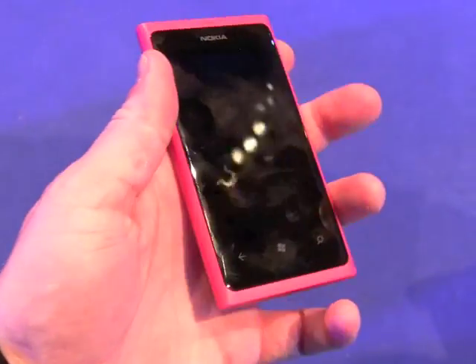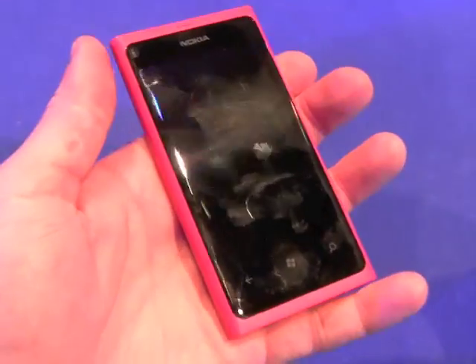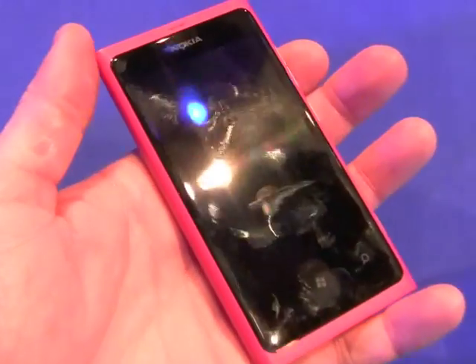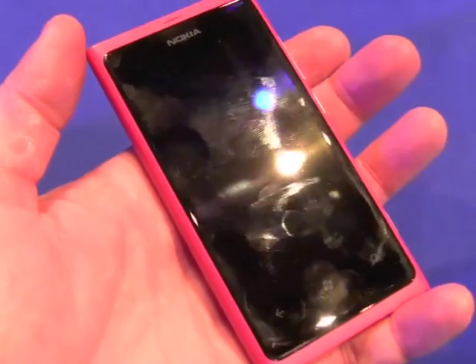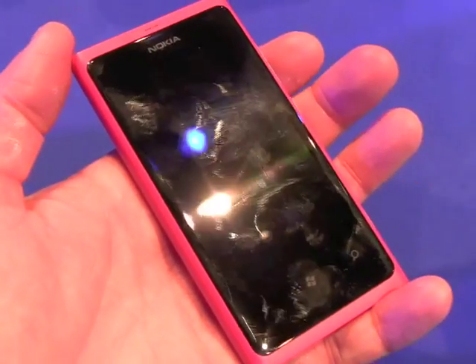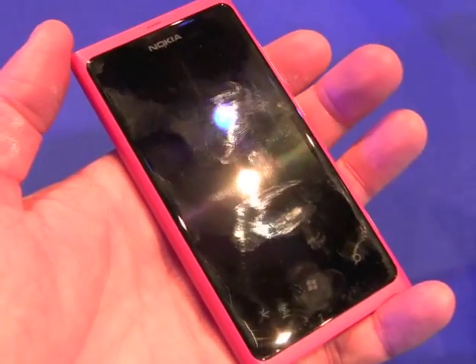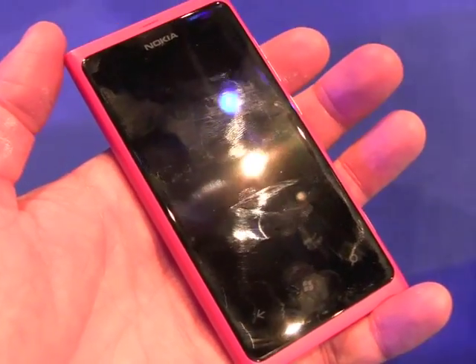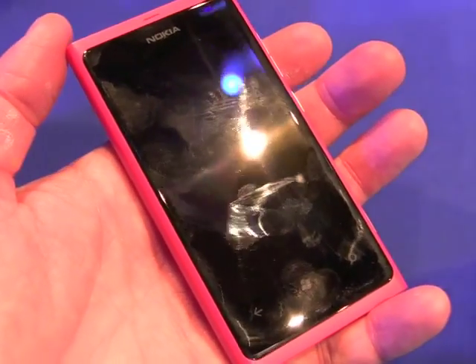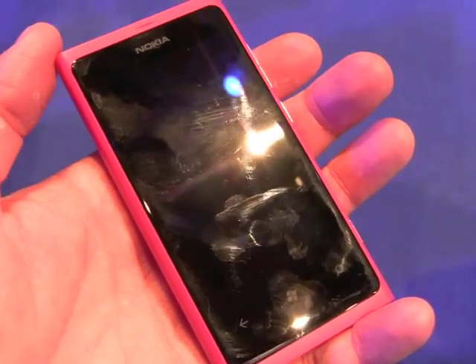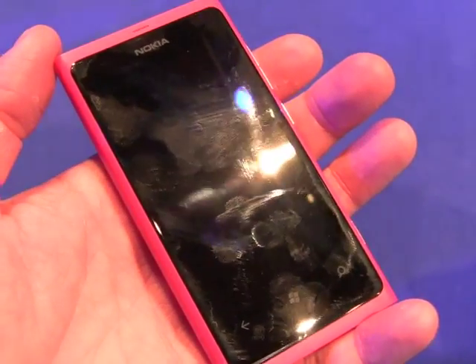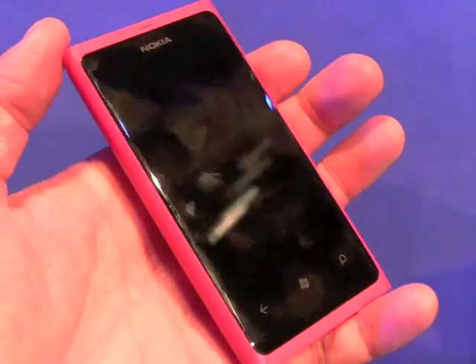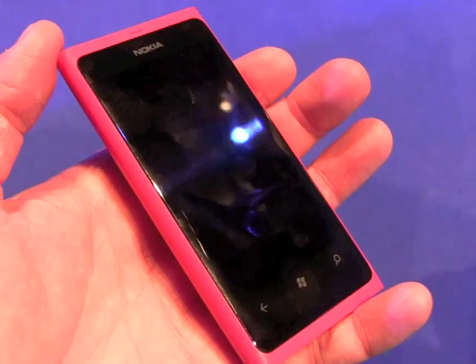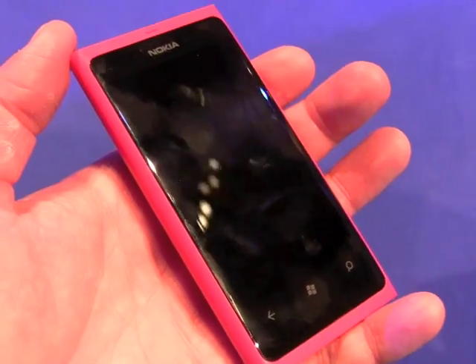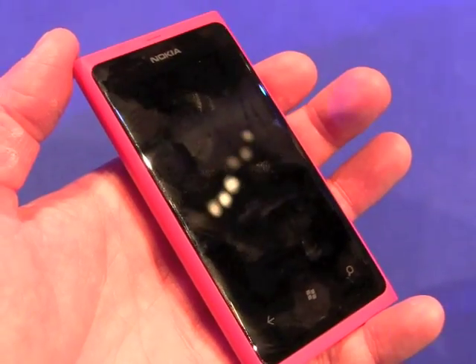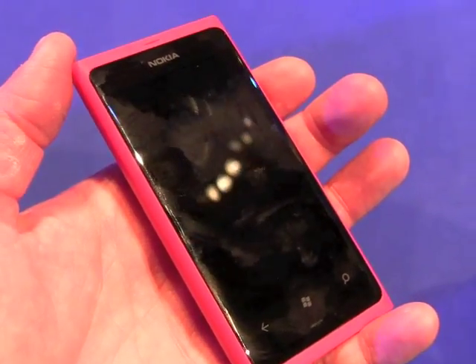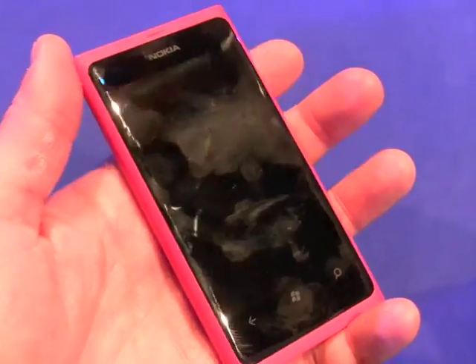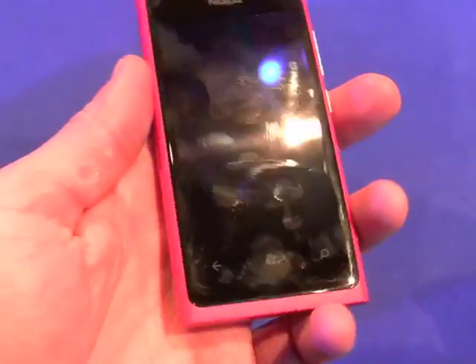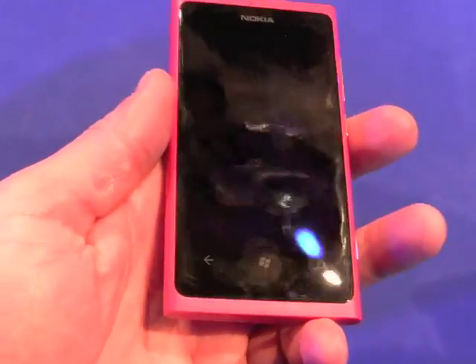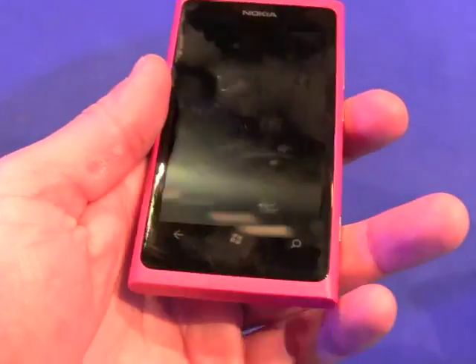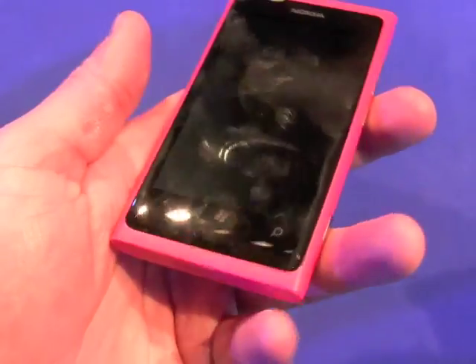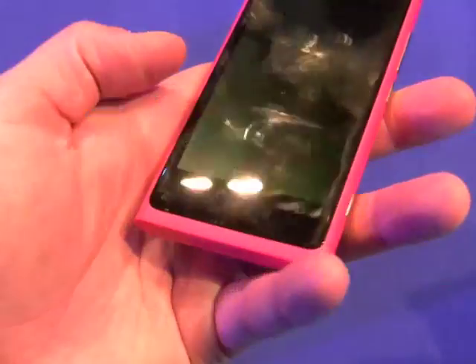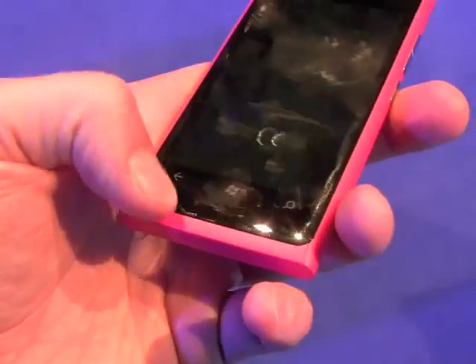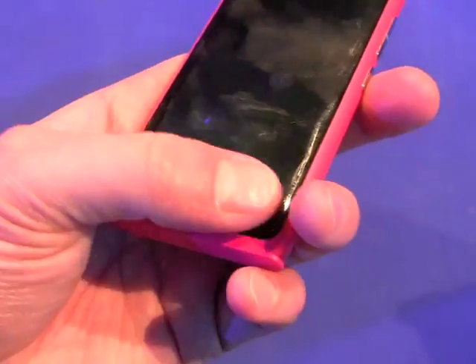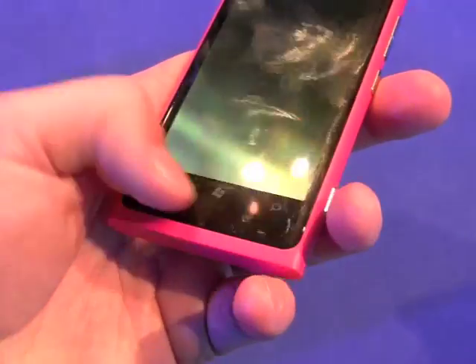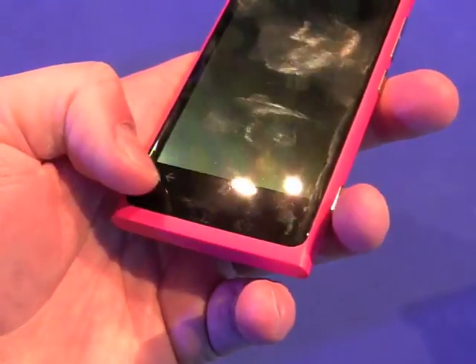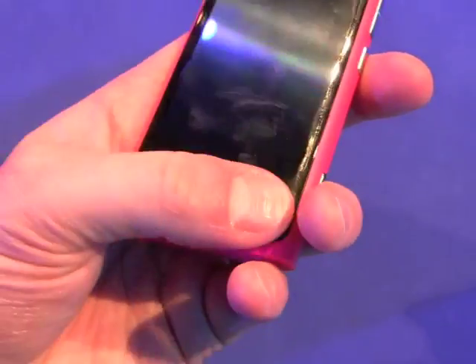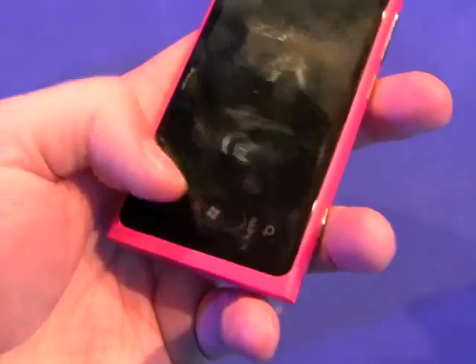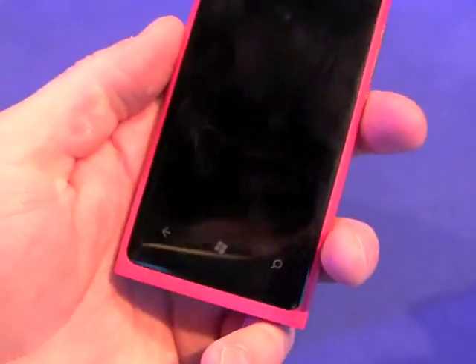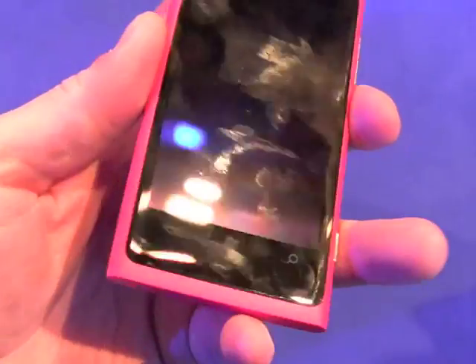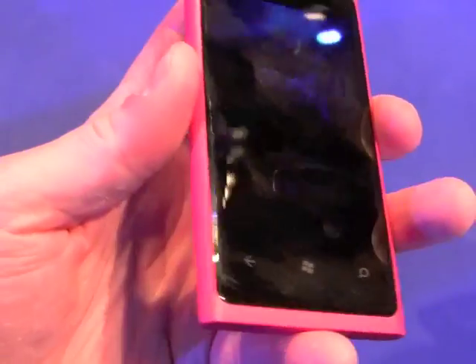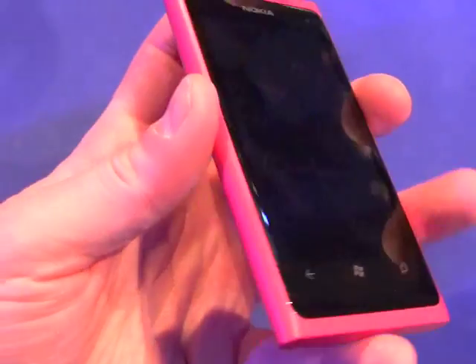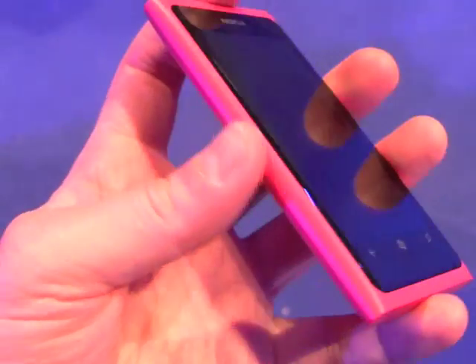It has a 3.7-inch AMOLED display with 800x480 pixels, WVGA resolution, and capacitive buttons here for controlling the Windows Phone software.